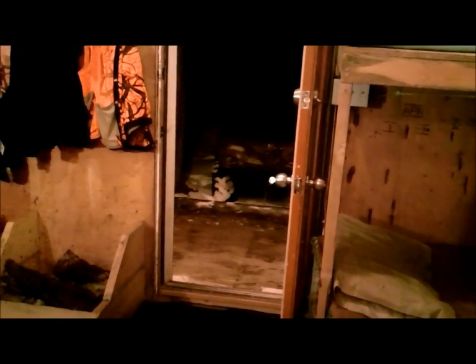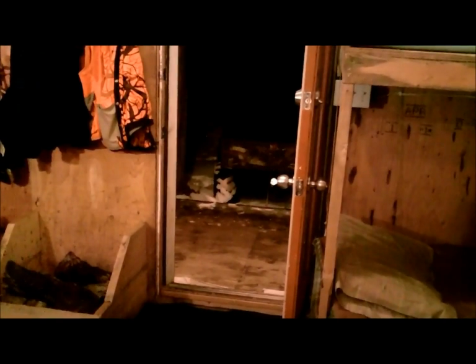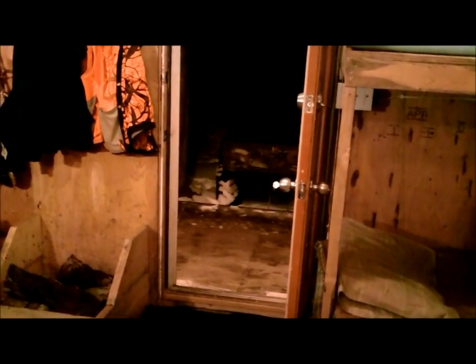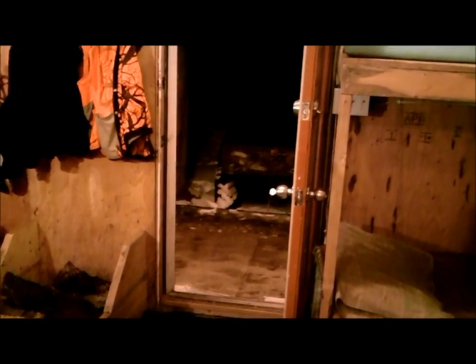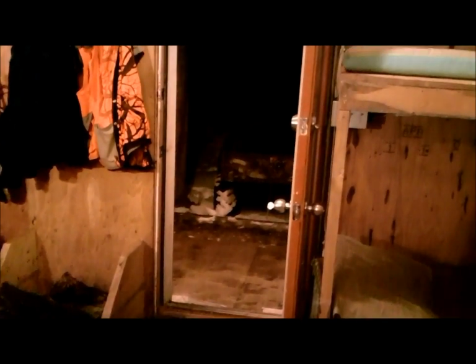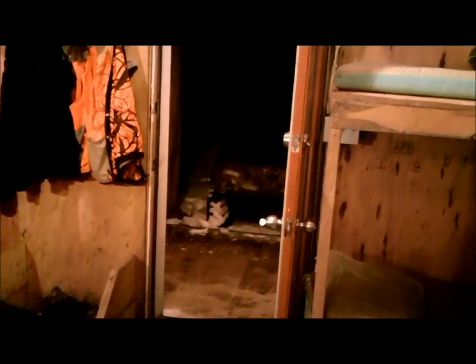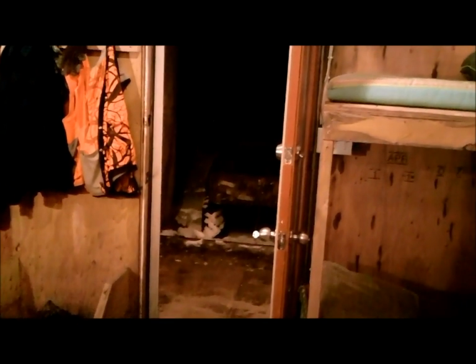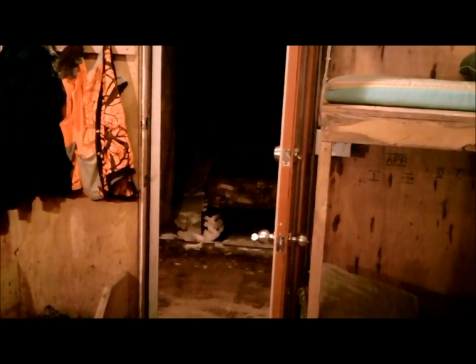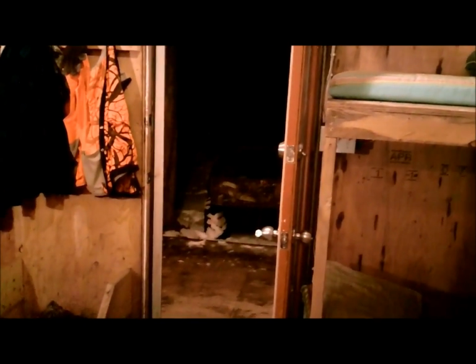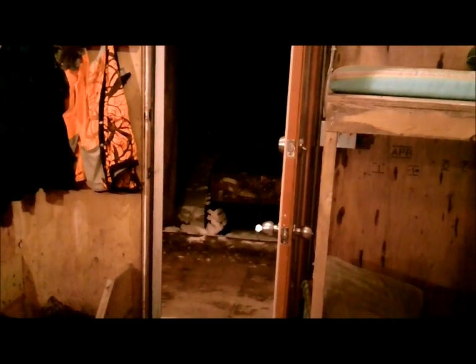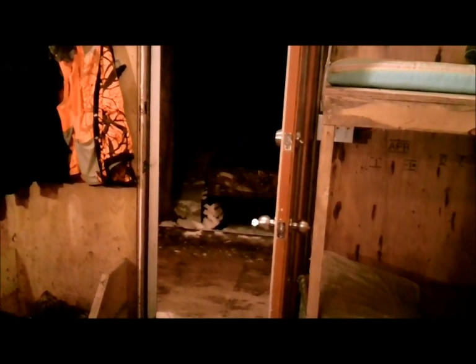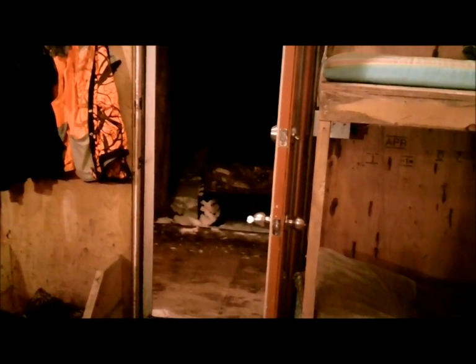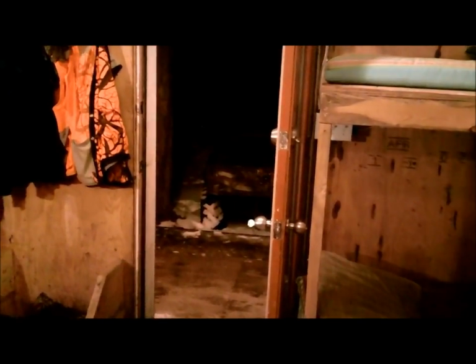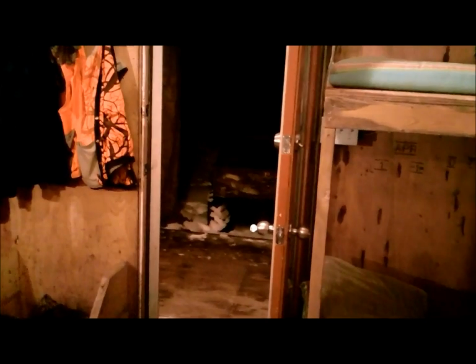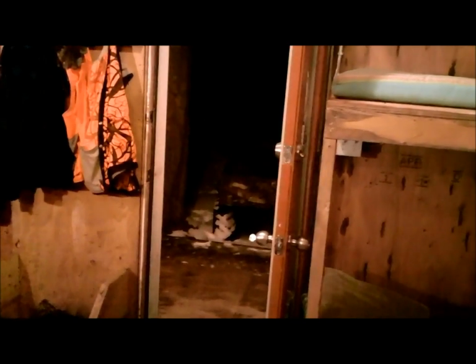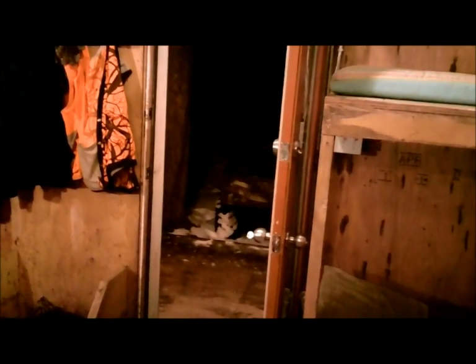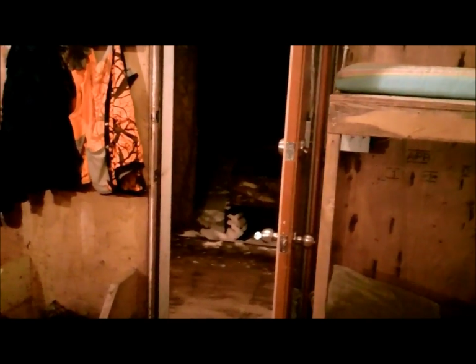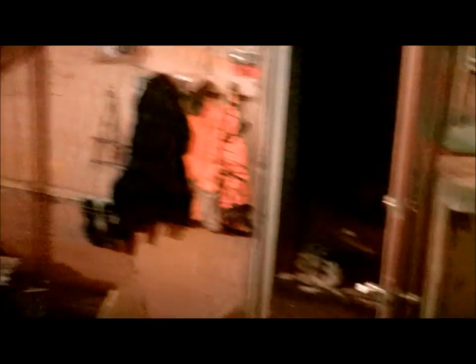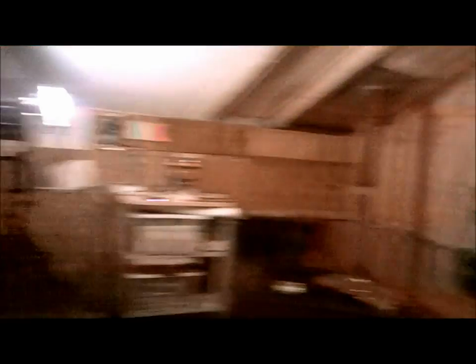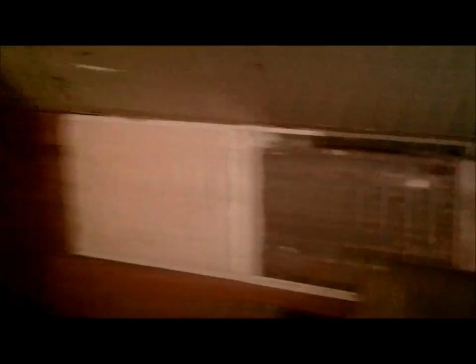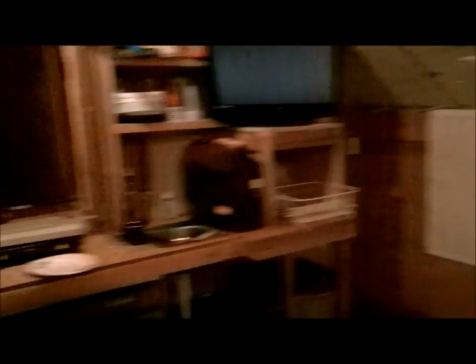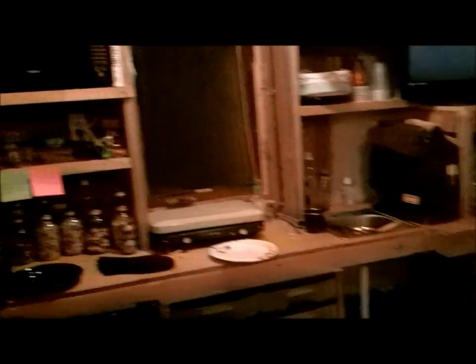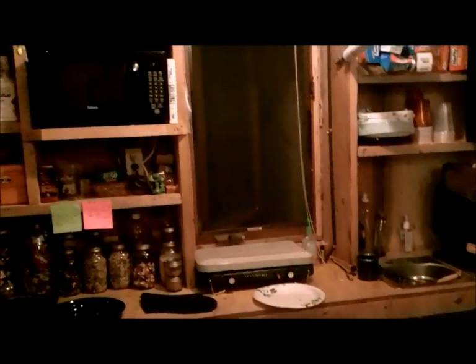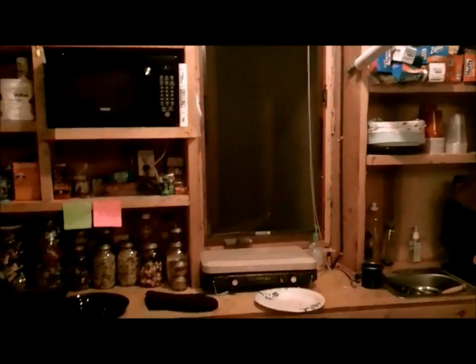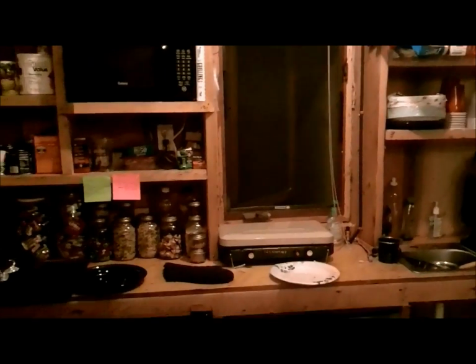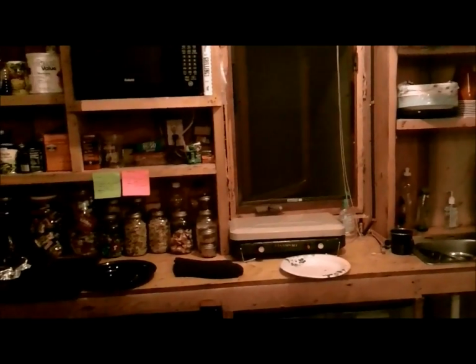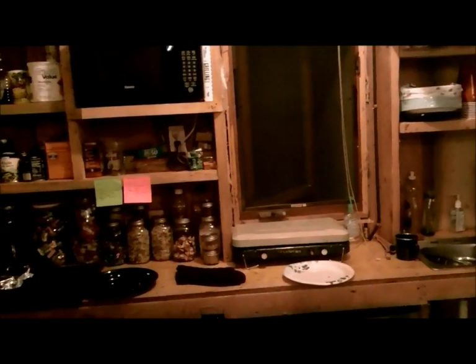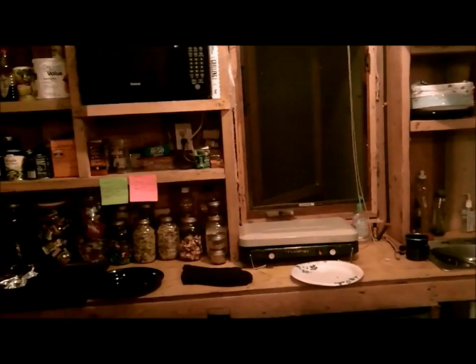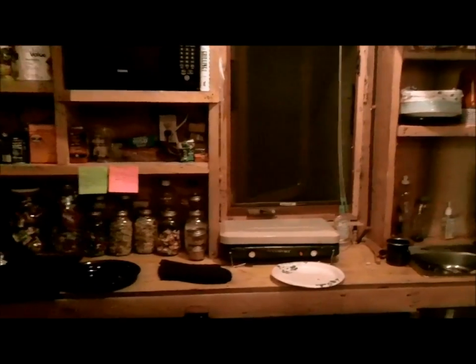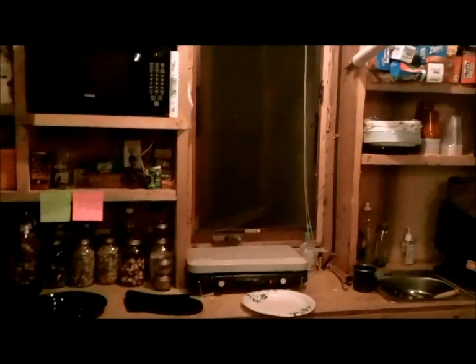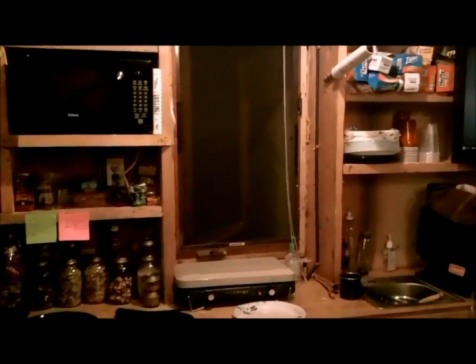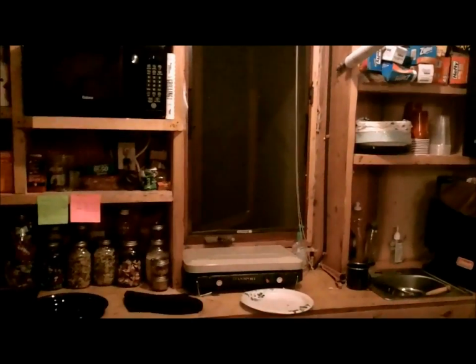As I've shown you before, cooking inside the tent even when it's wintertime outside, it gets really hot in here. So I've got the door open and the back window open, and the fan on right now trying to get some air in here.